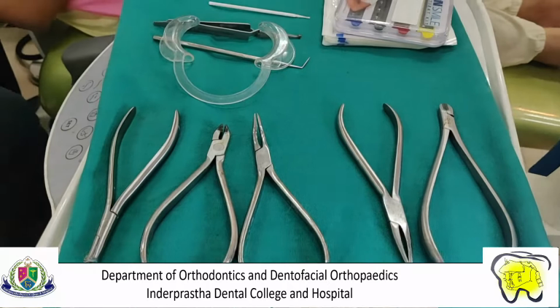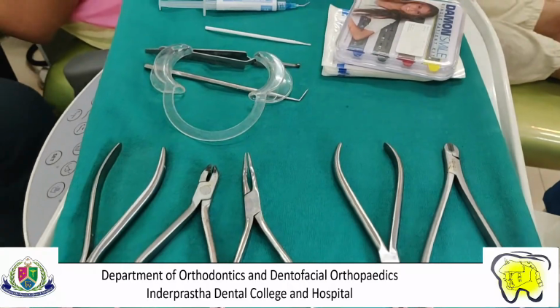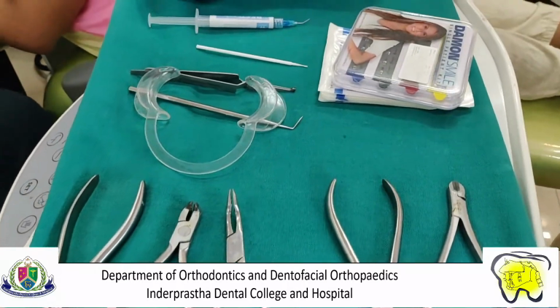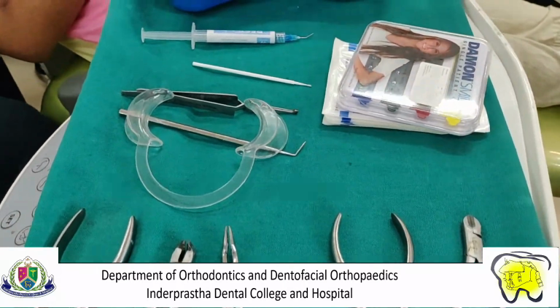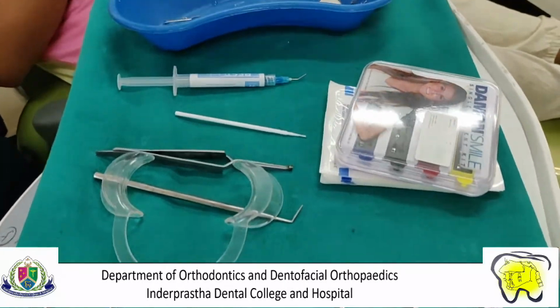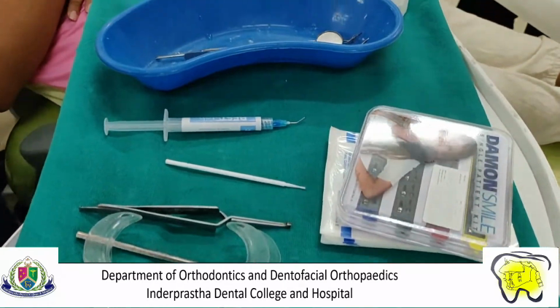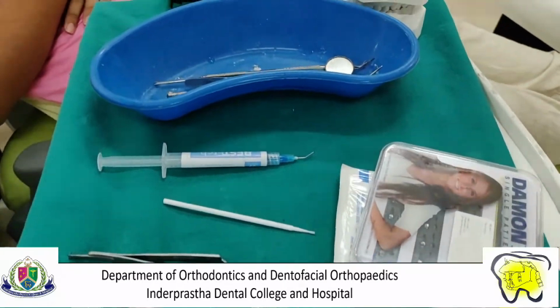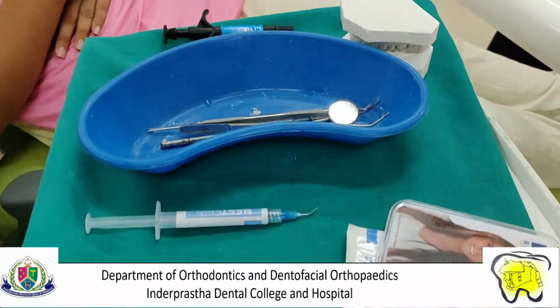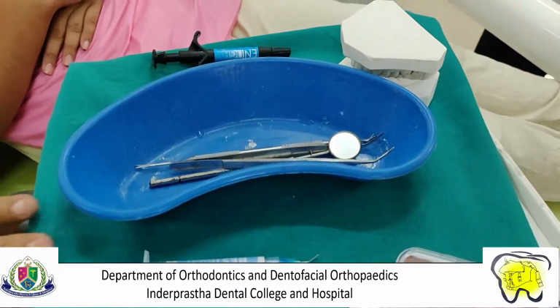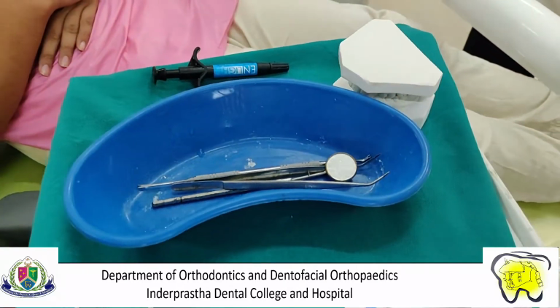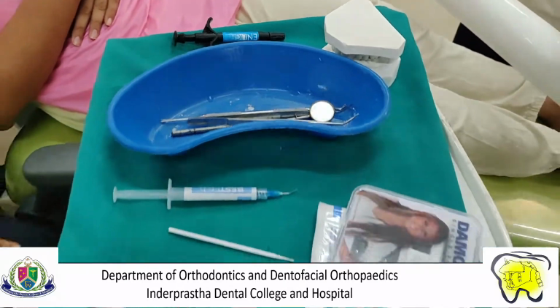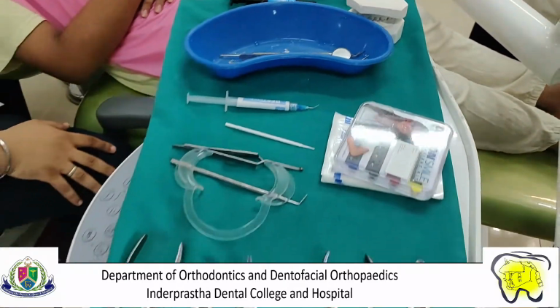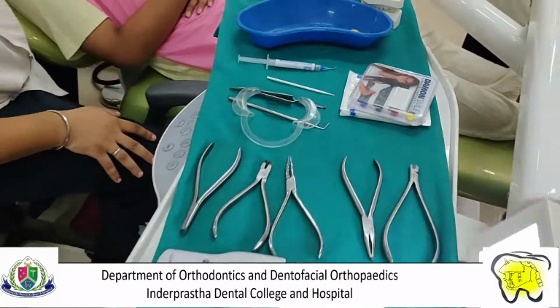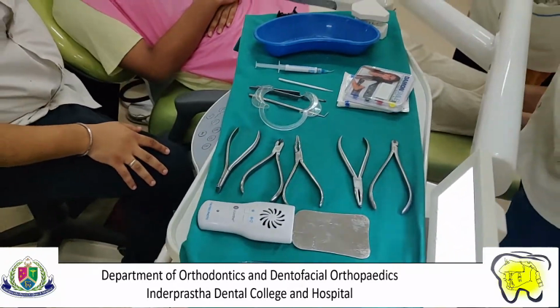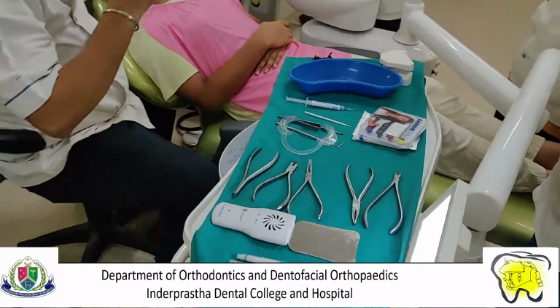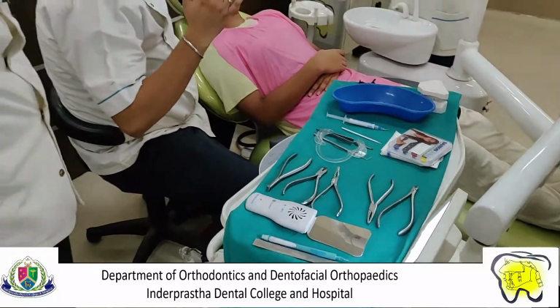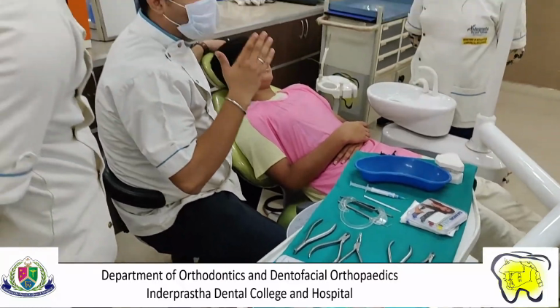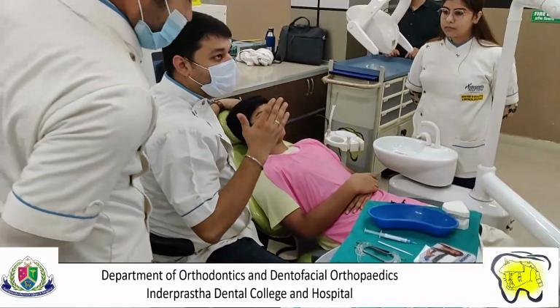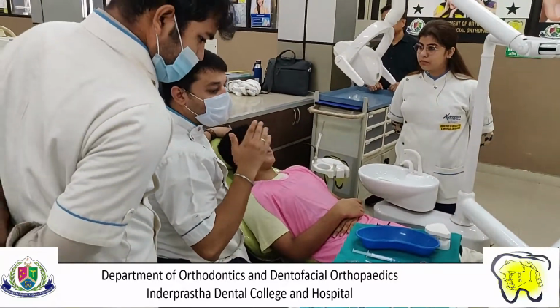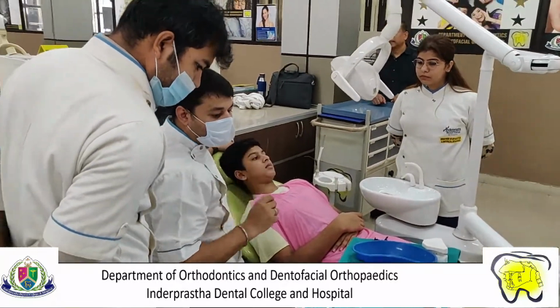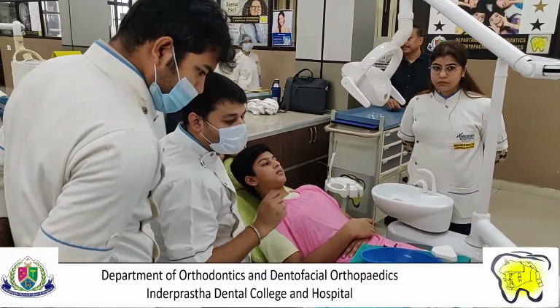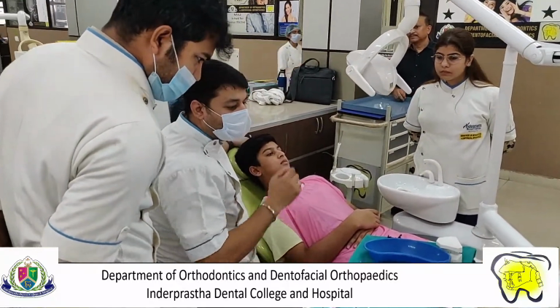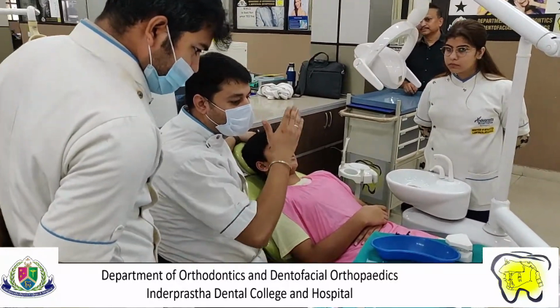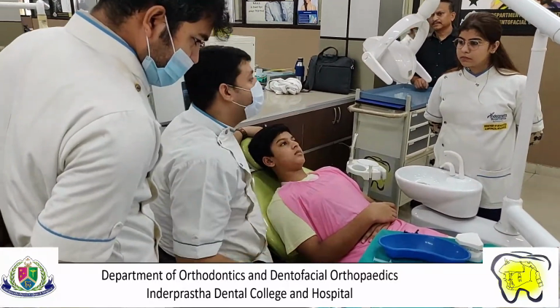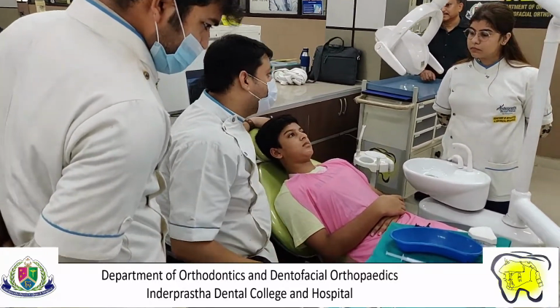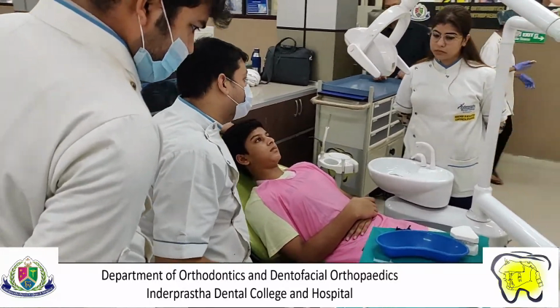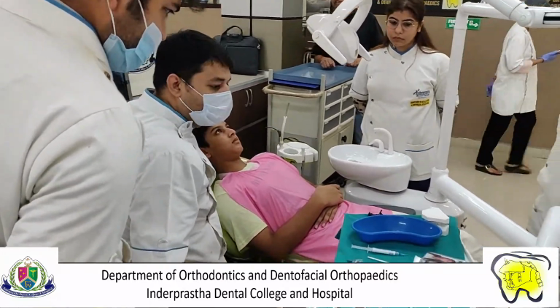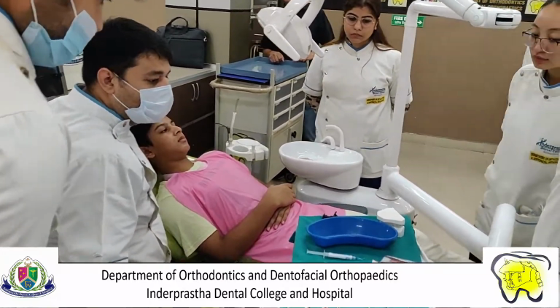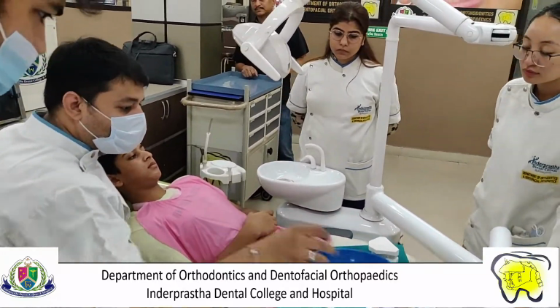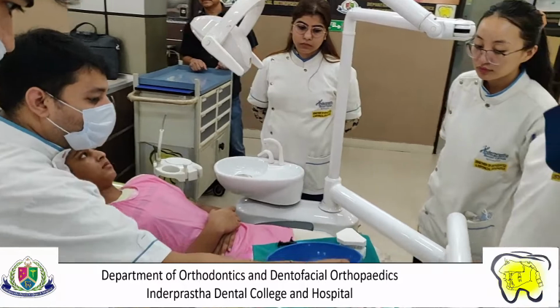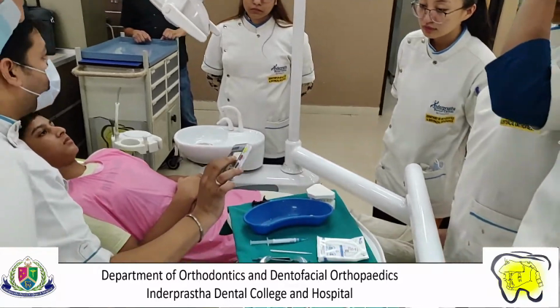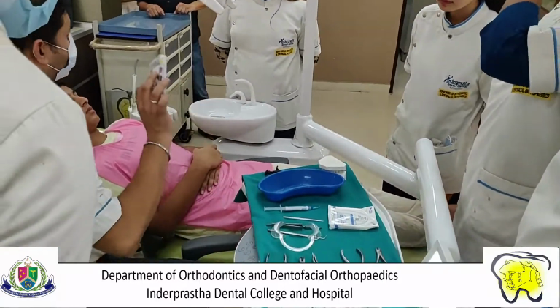Damon braces are a self-ligating bracket system that uses unique high-tech wires to straighten teeth faster with lesser pressure, lesser friction, fewer appointments, and fewer adjustments.